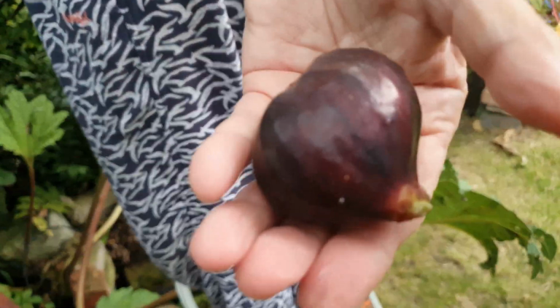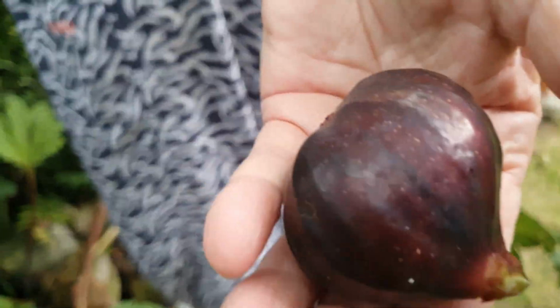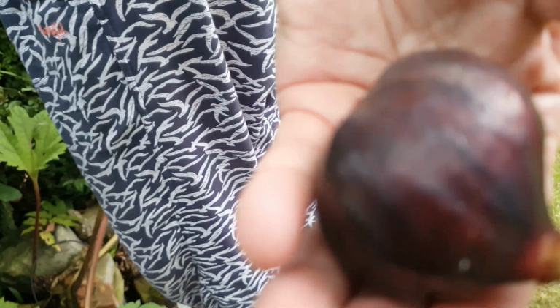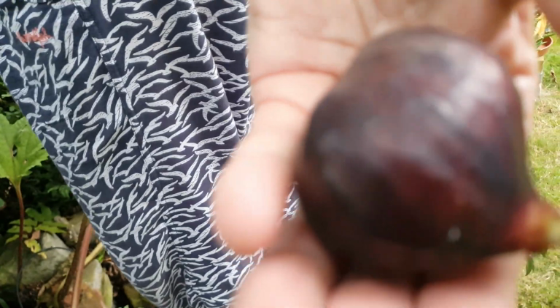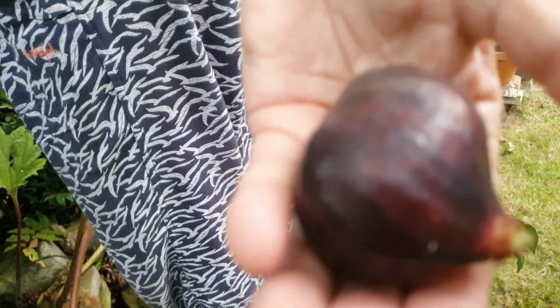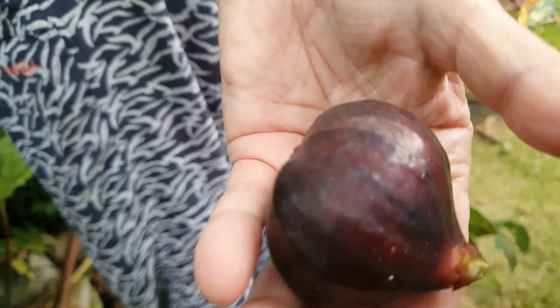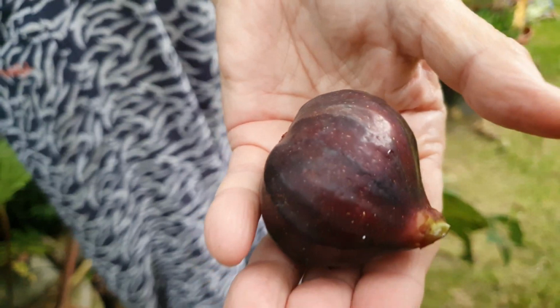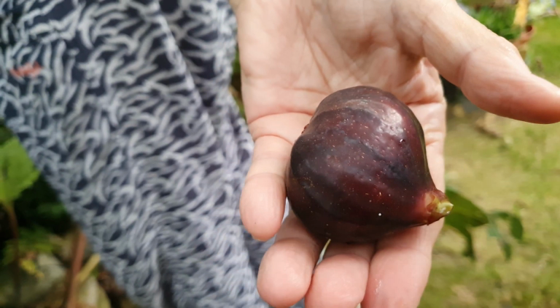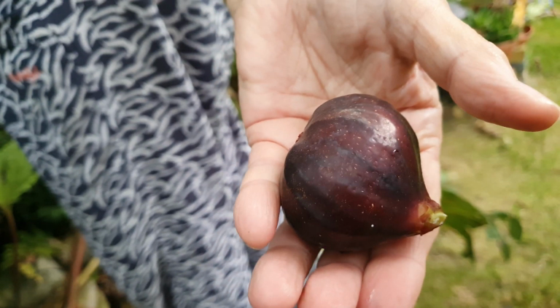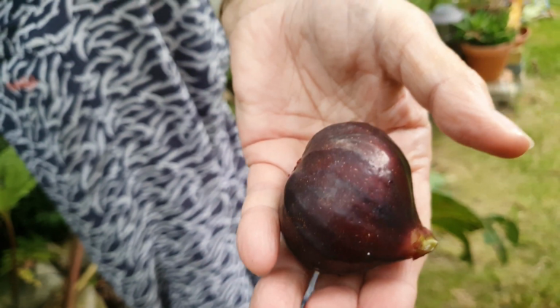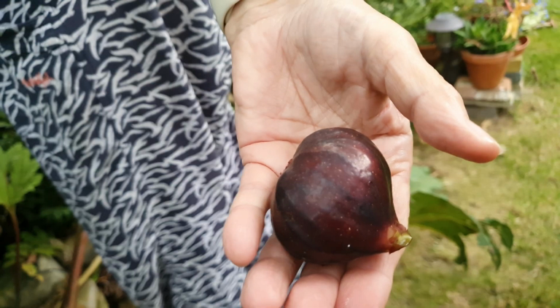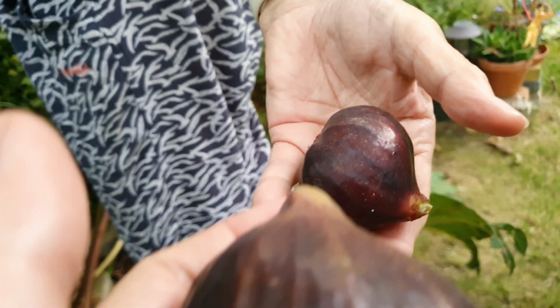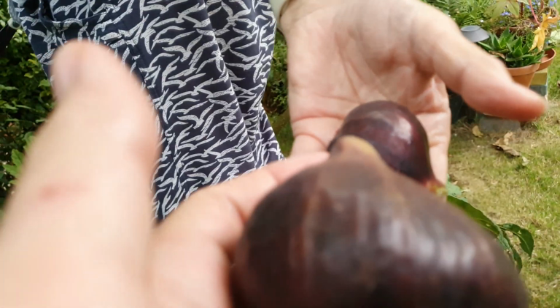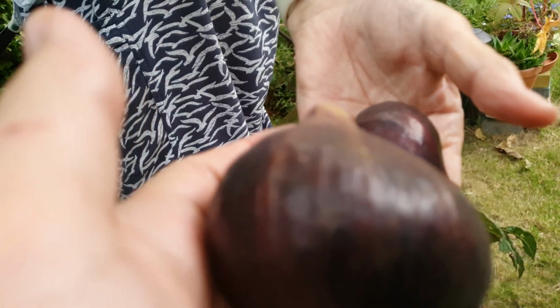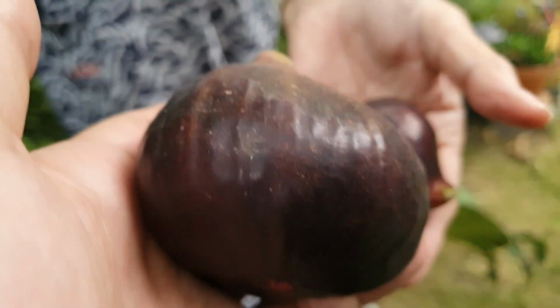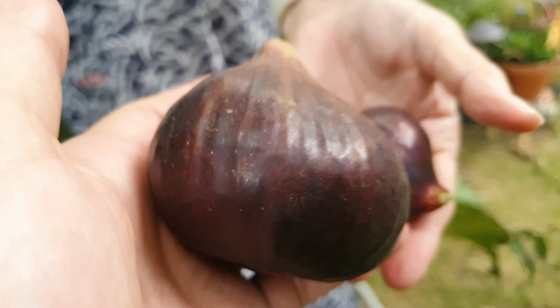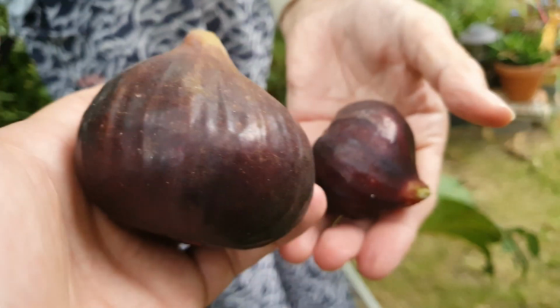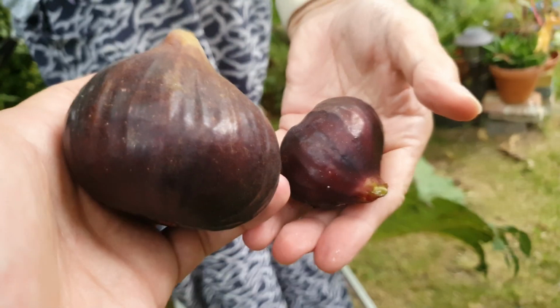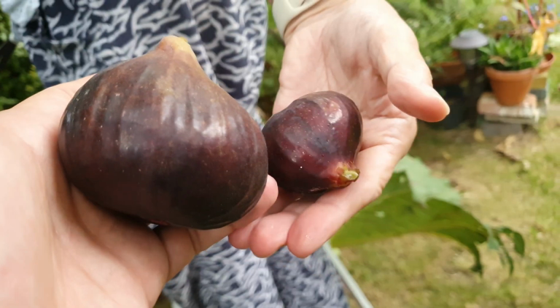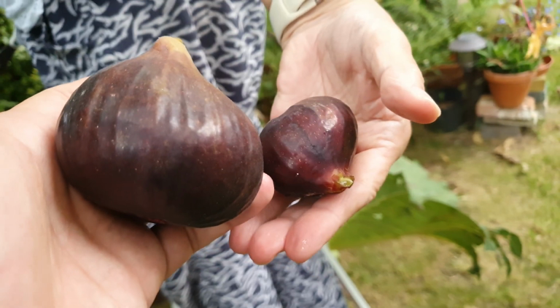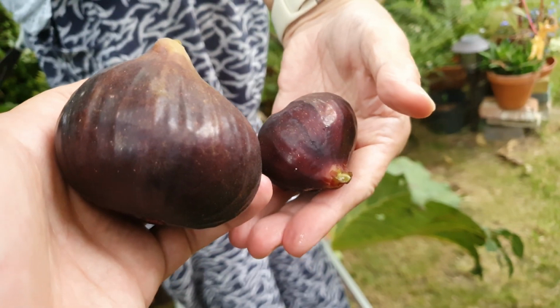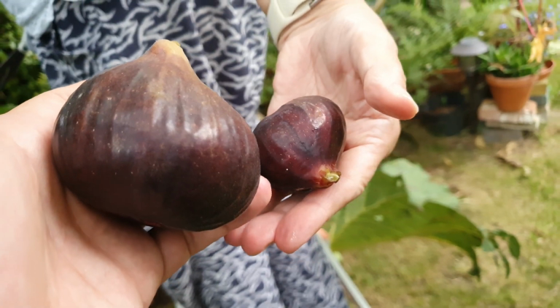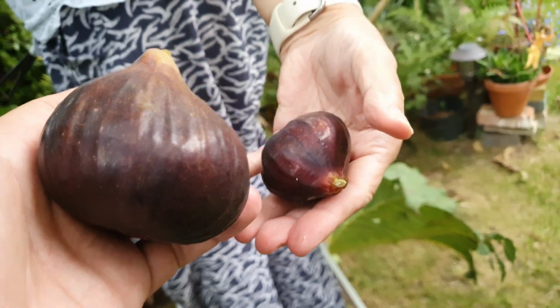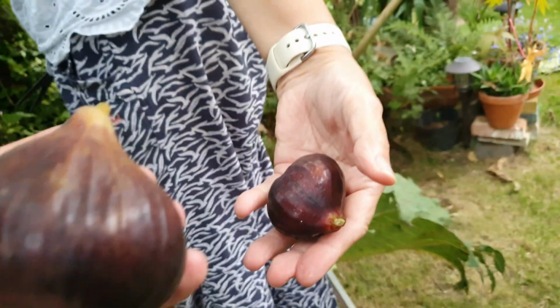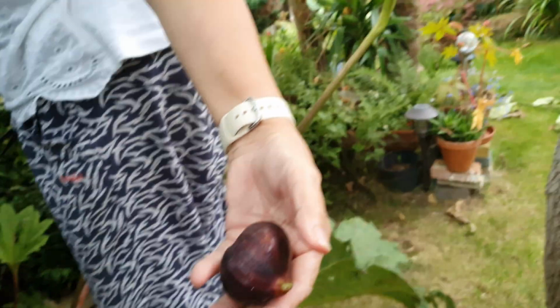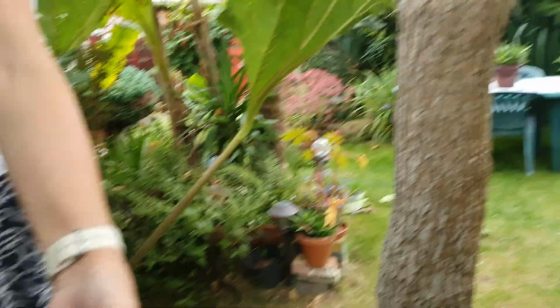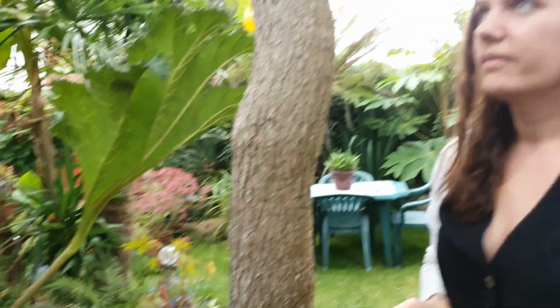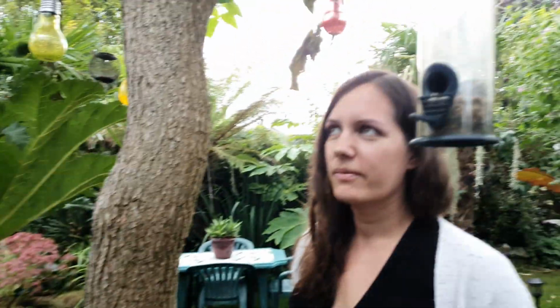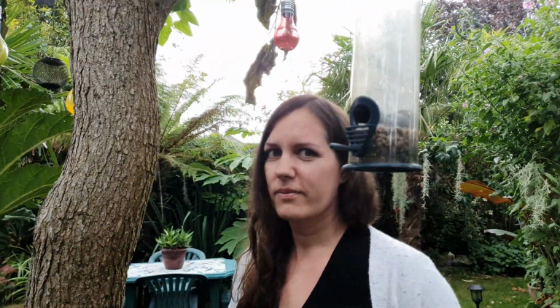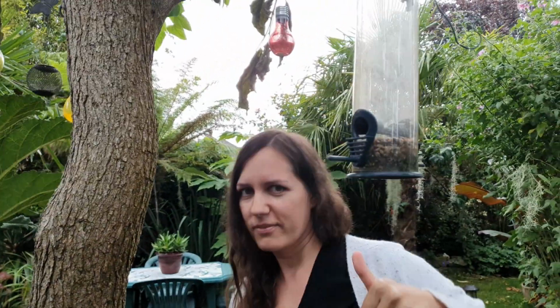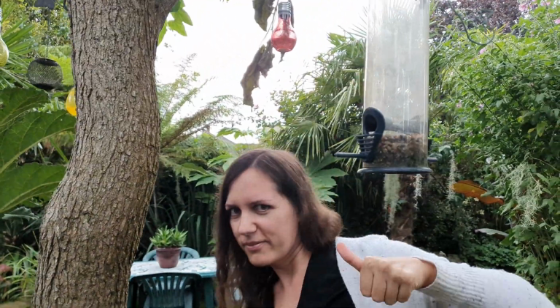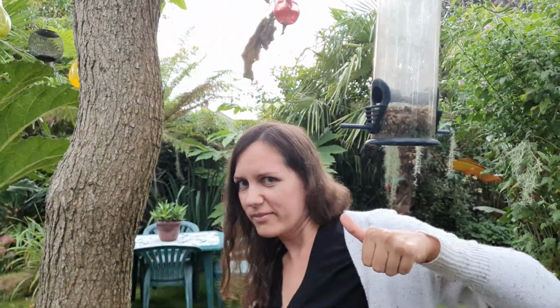Oh nice, oh nice! It's been figs. There's gonna be some more.